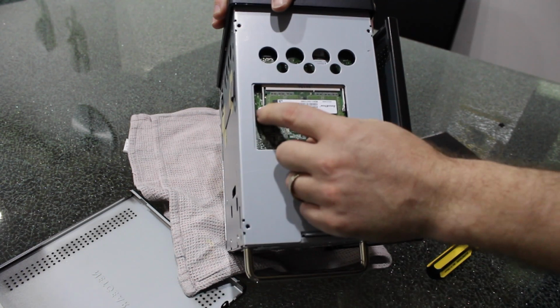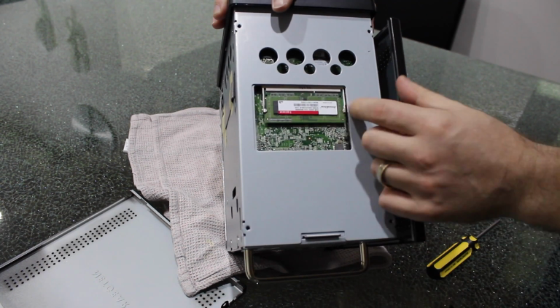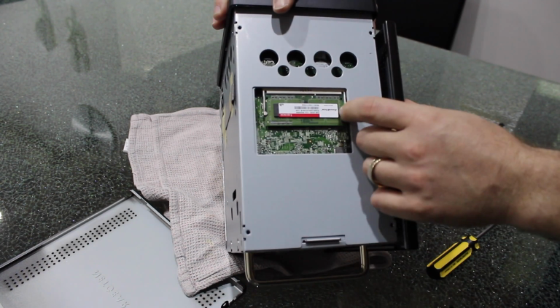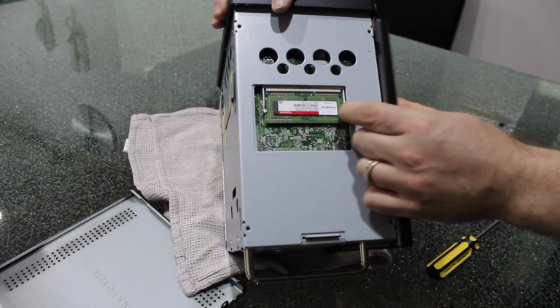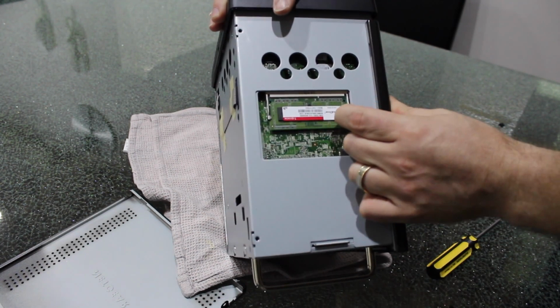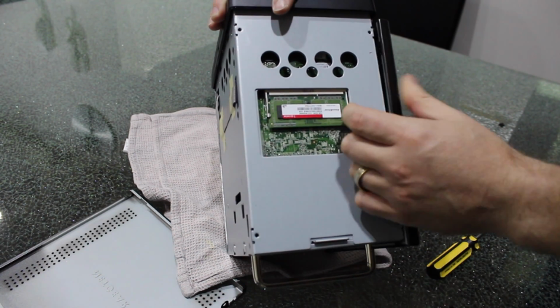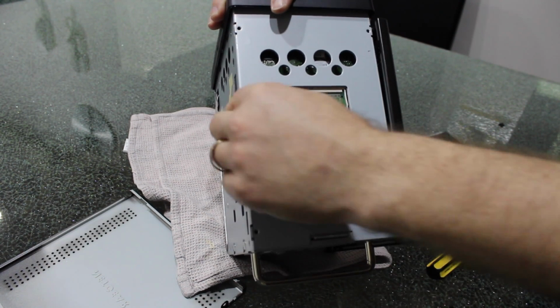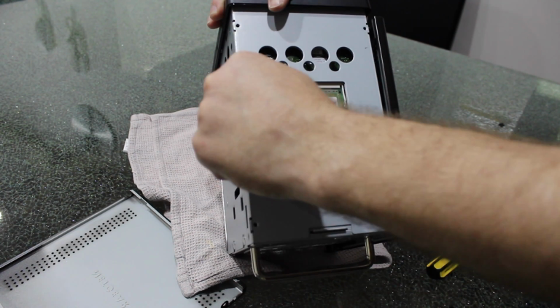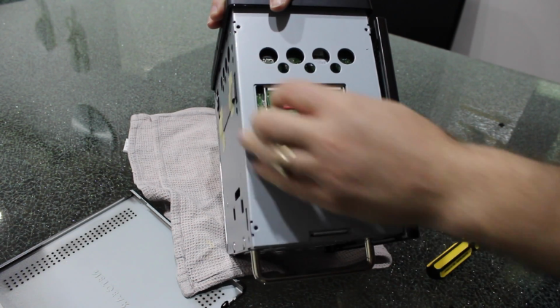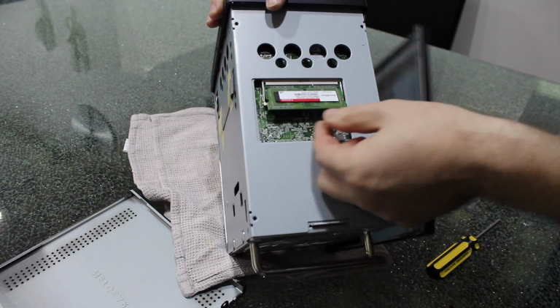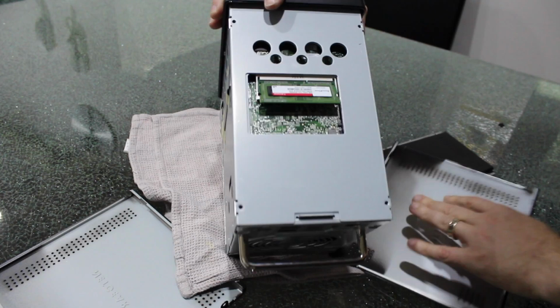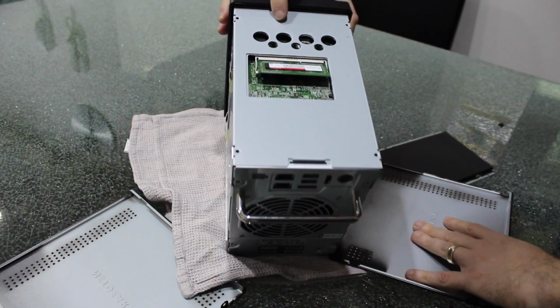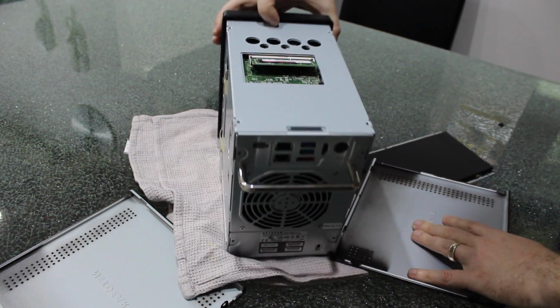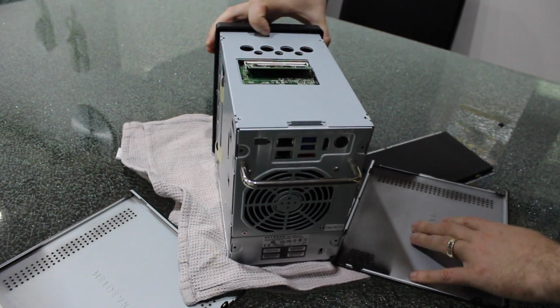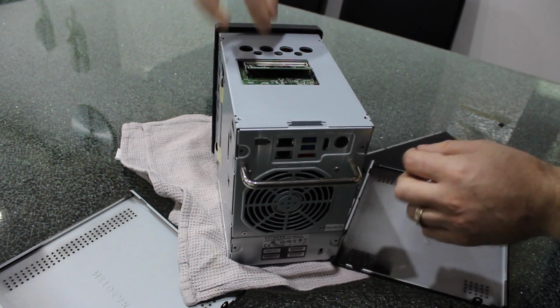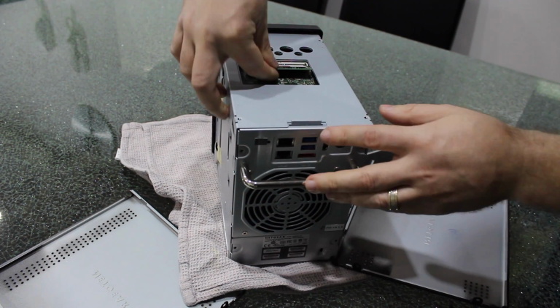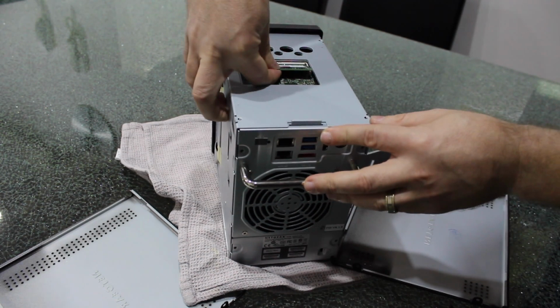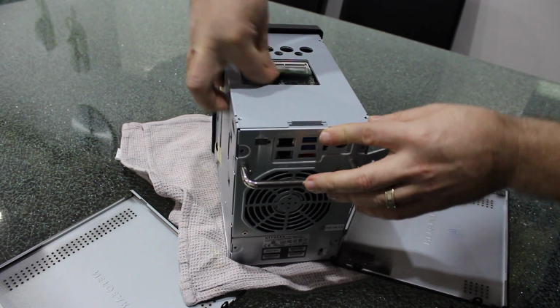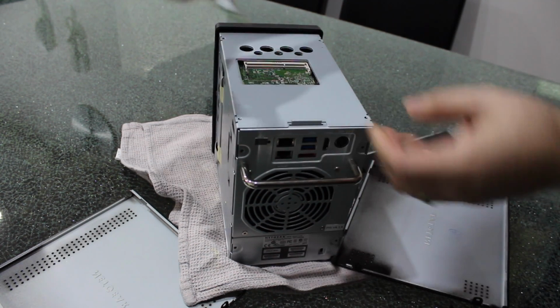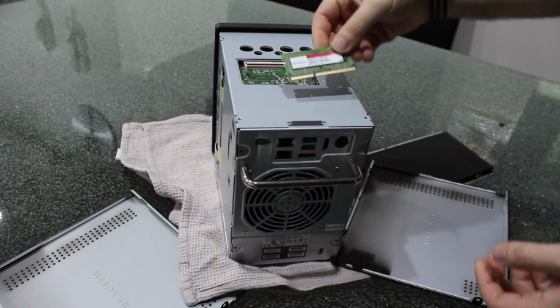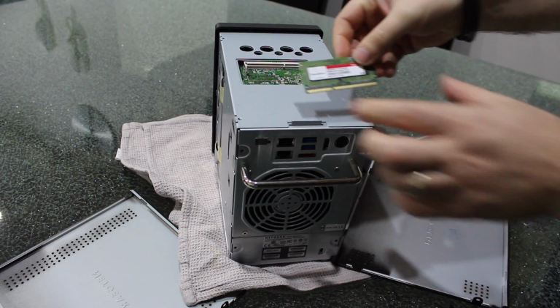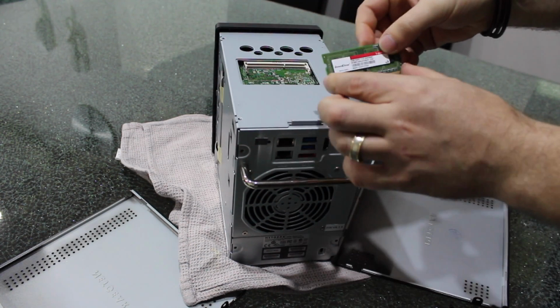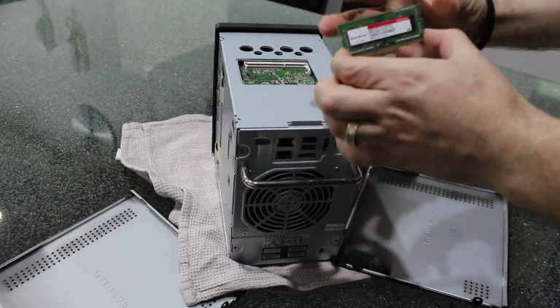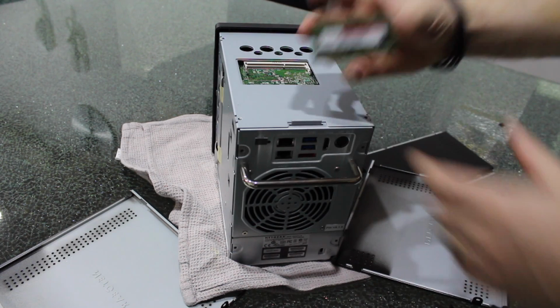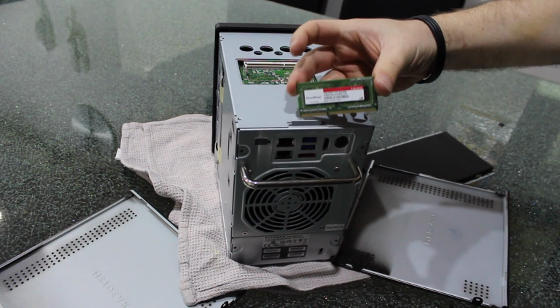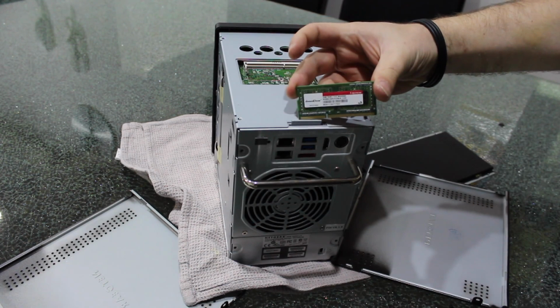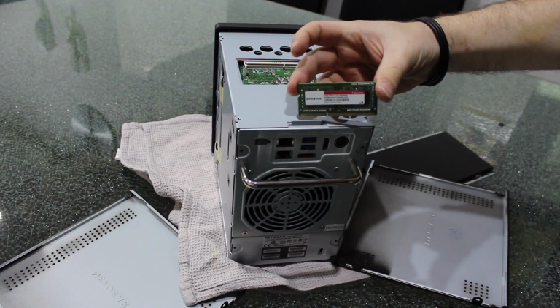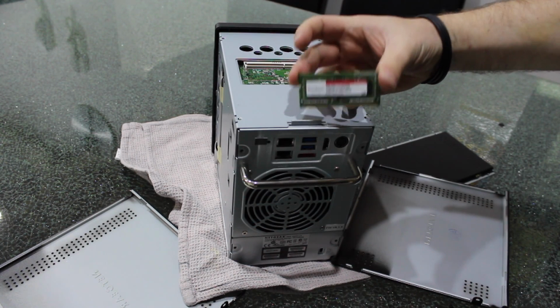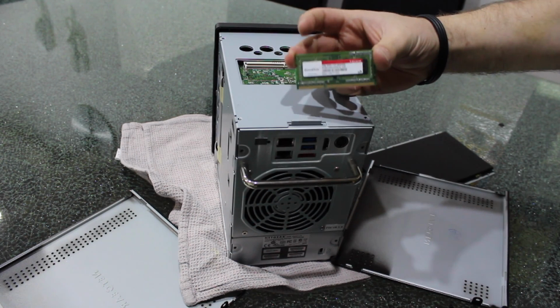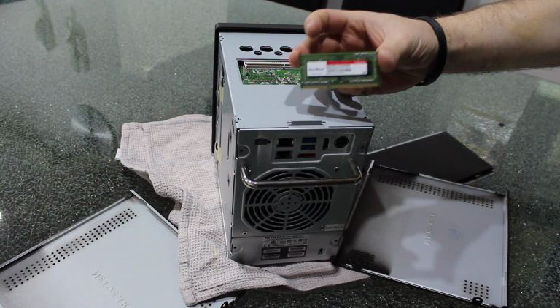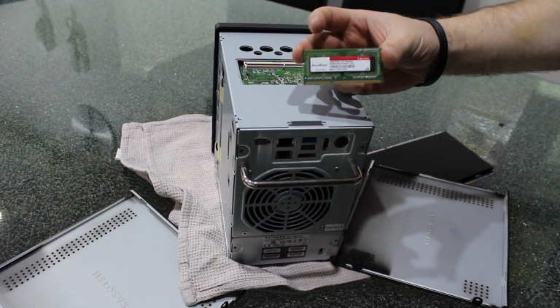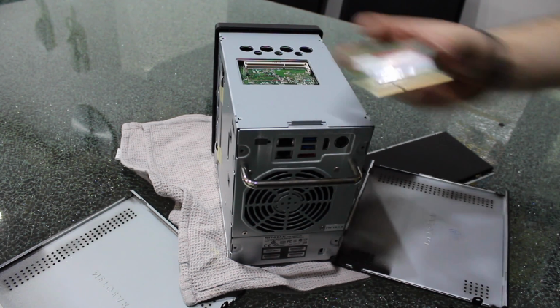You'll have two little clips that we just push, and the RAM should come straight out. So that is the RAM — it's a 2GB stick, and we're going to upgrade that with a 4GB.